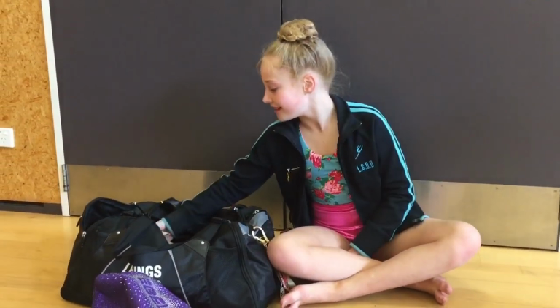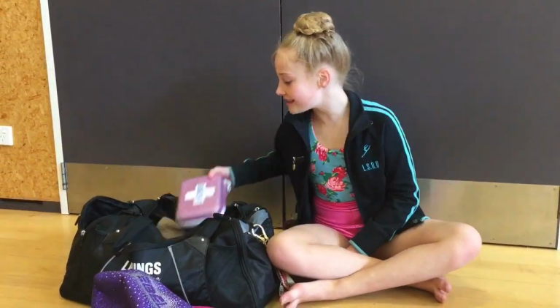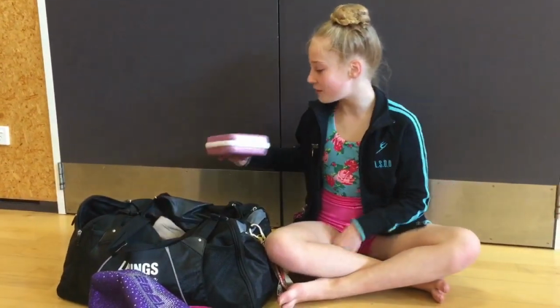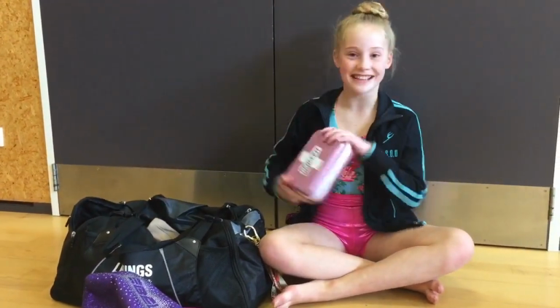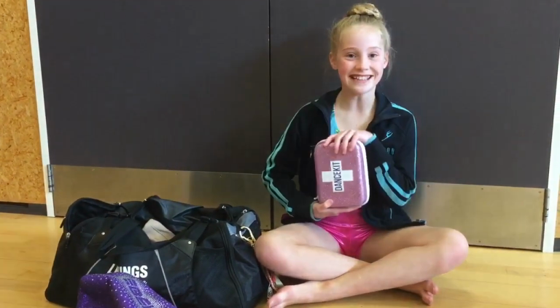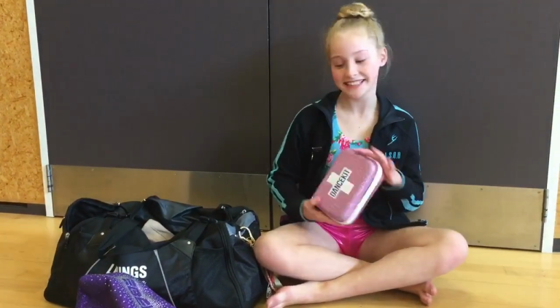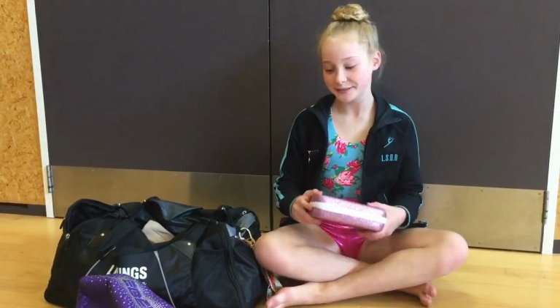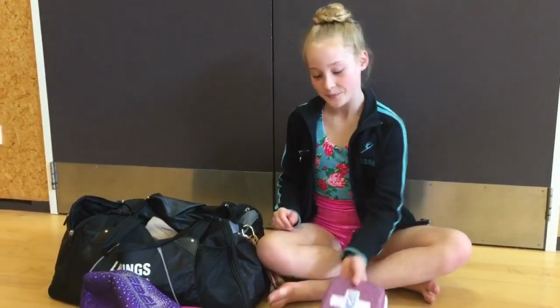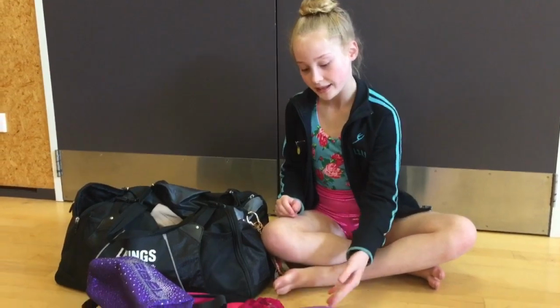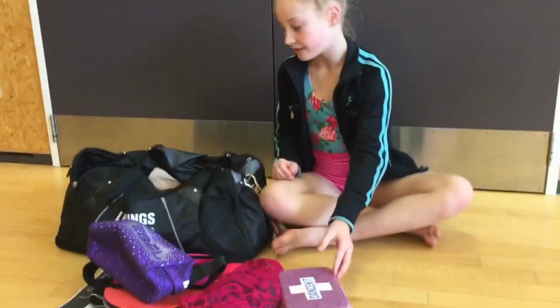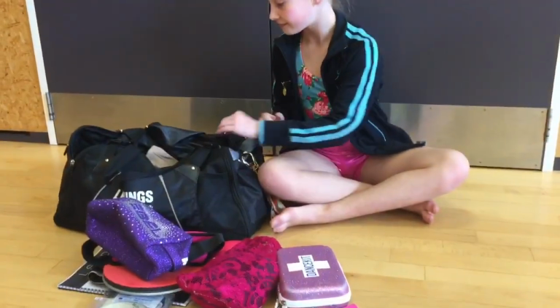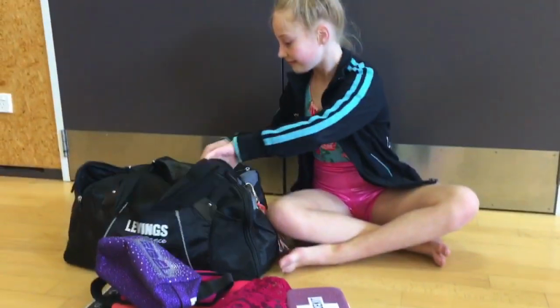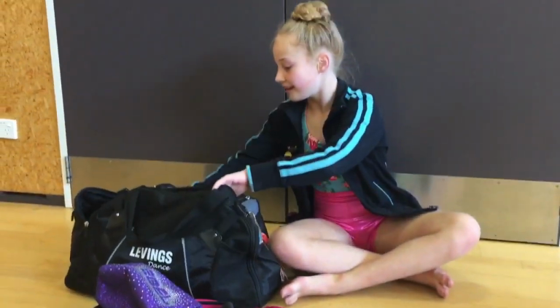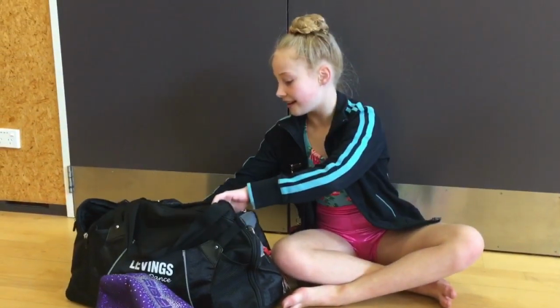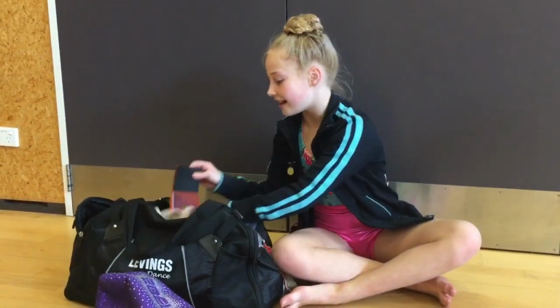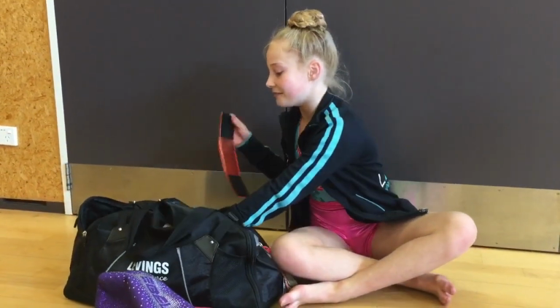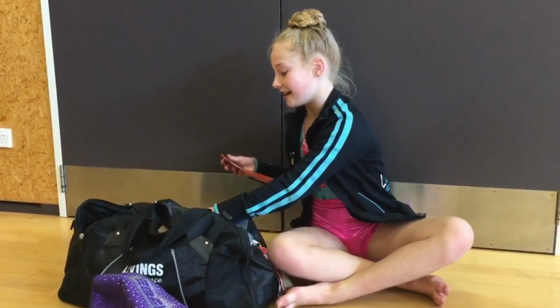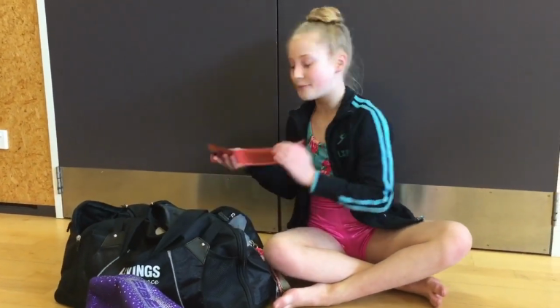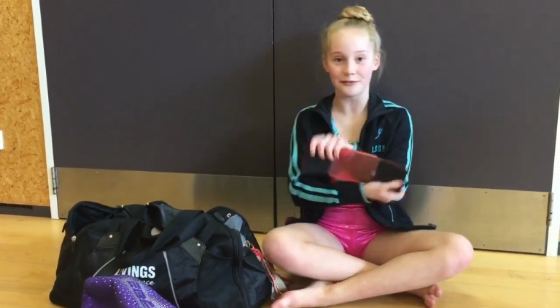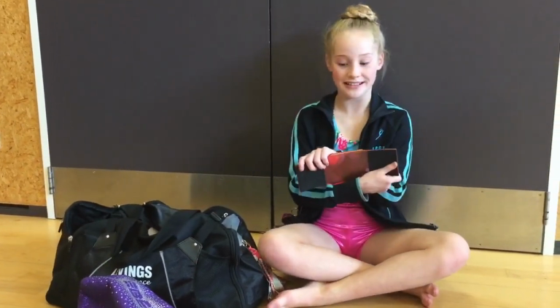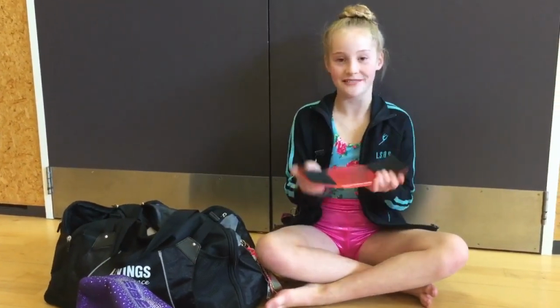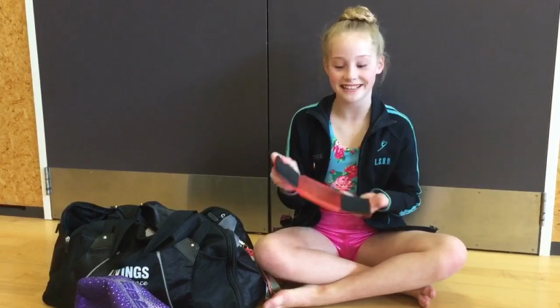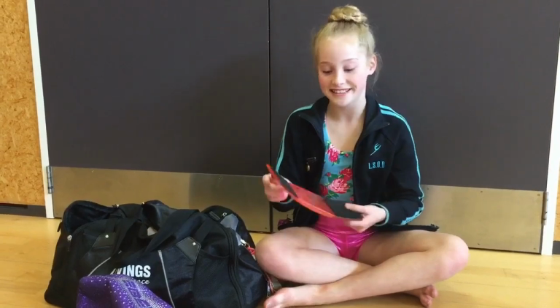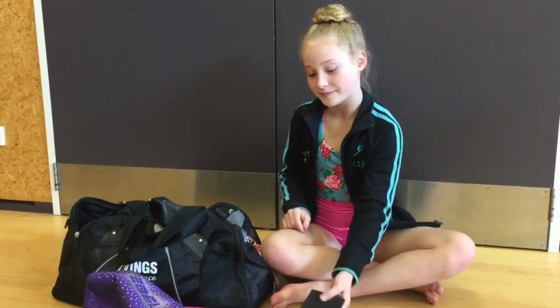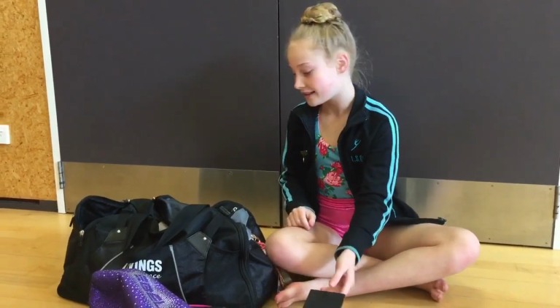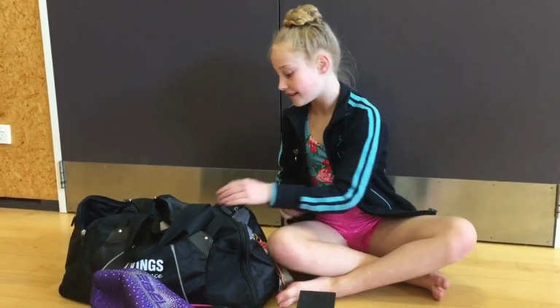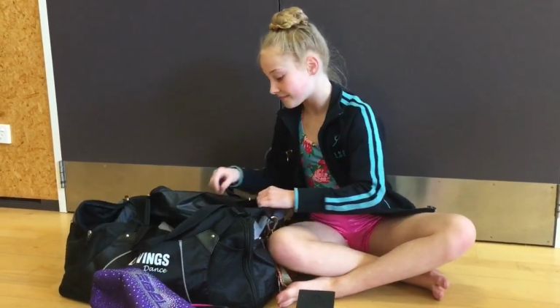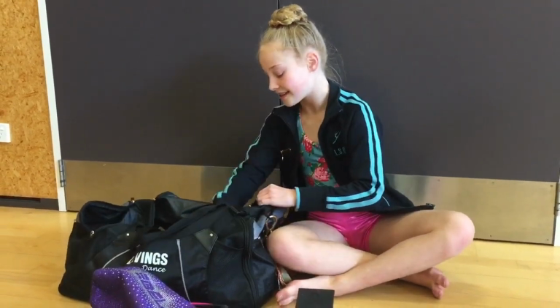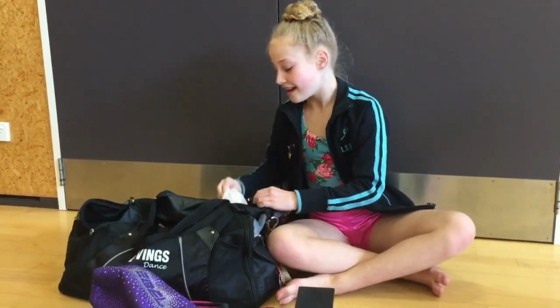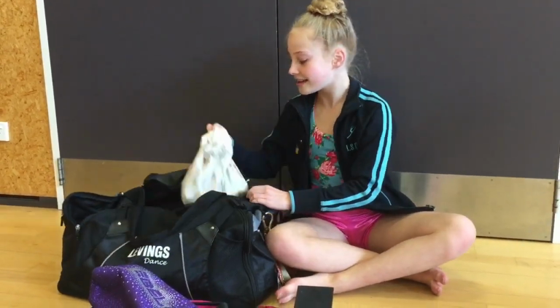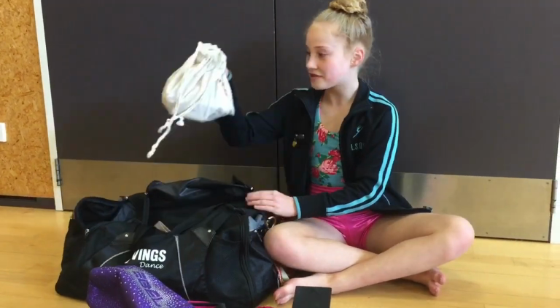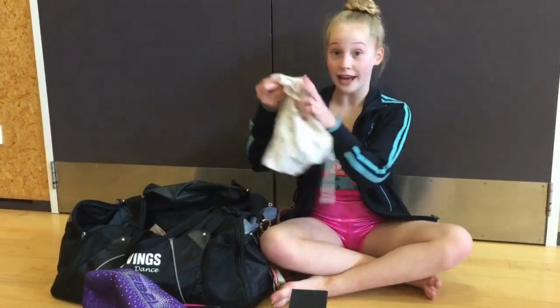Next up I've got my dance kit. And I have my Pura Wreck Master from Diva Dance. And I have this little bag.